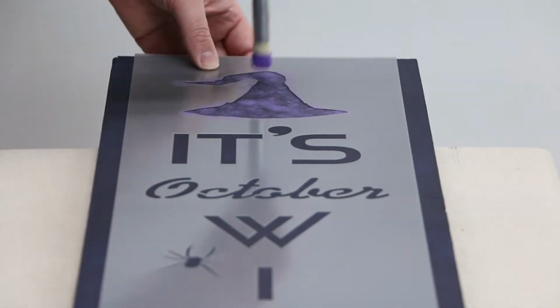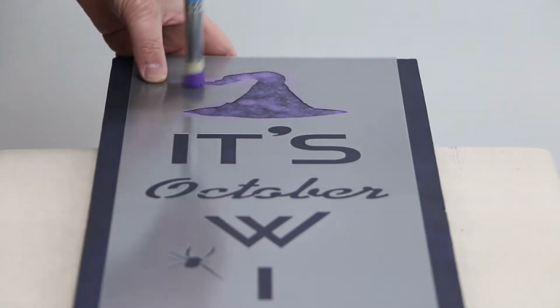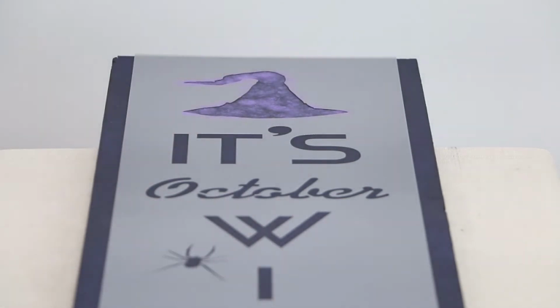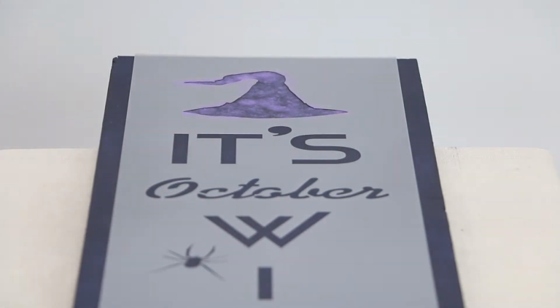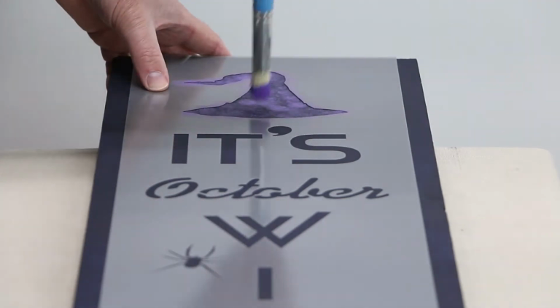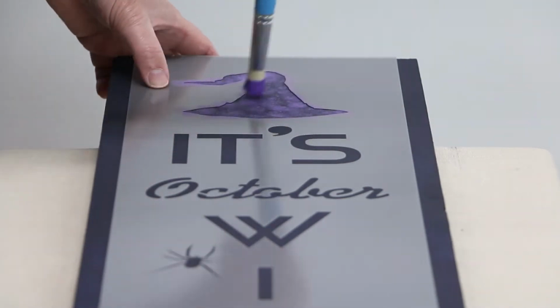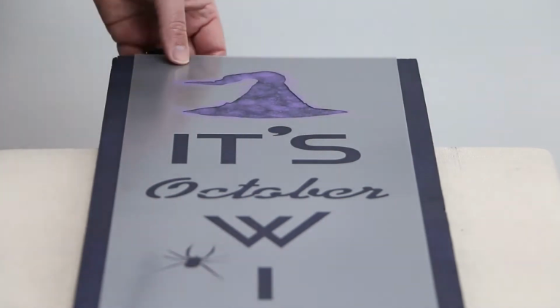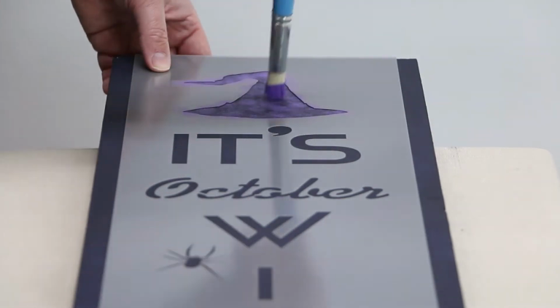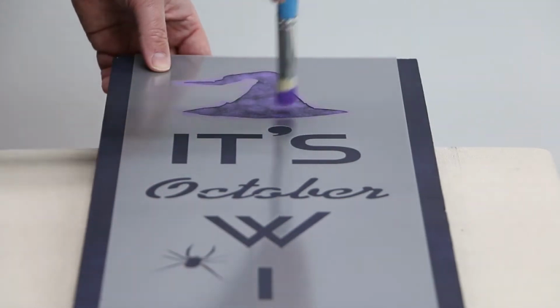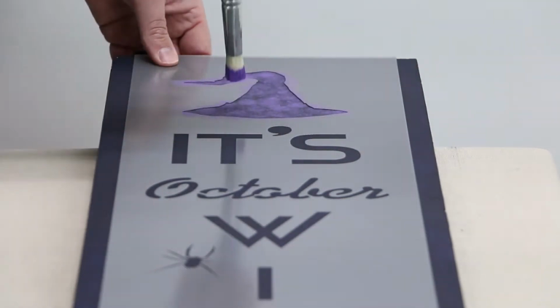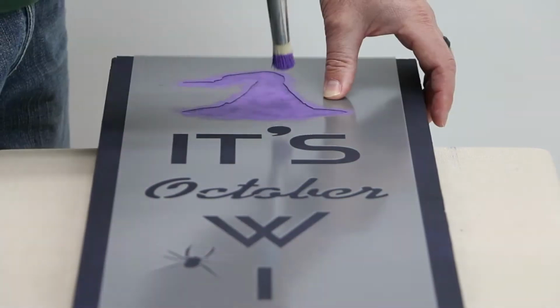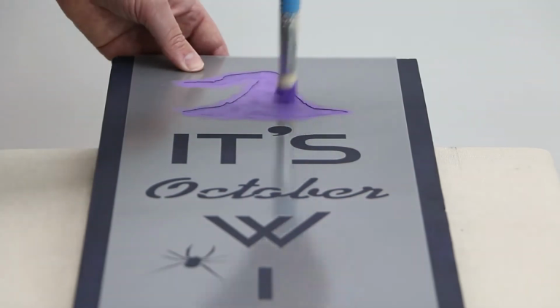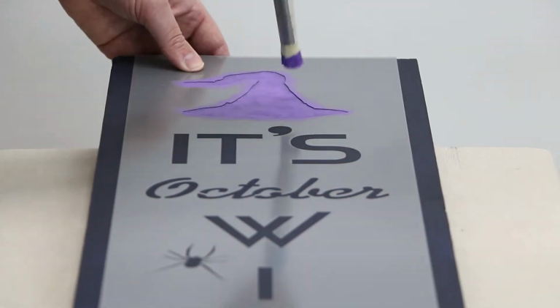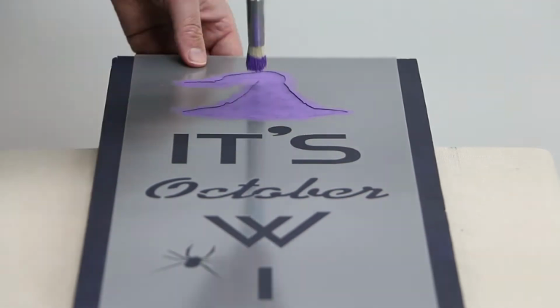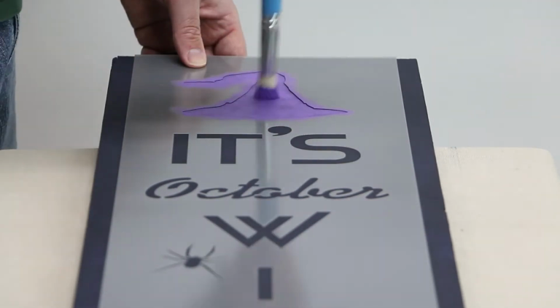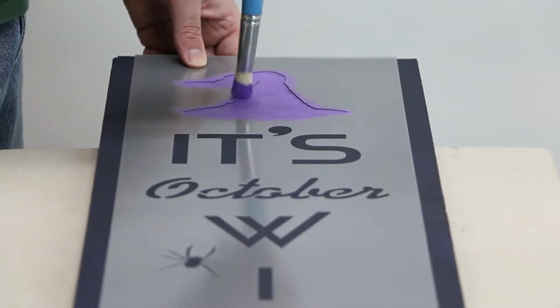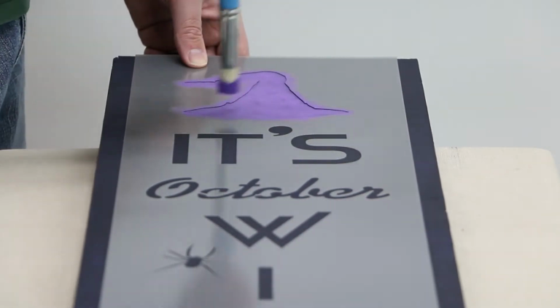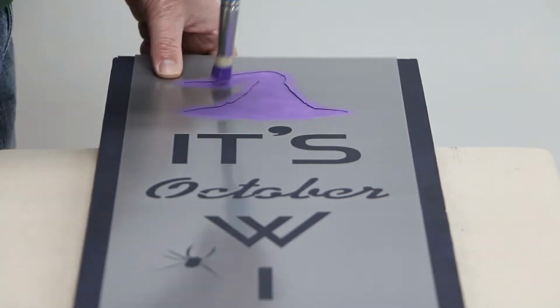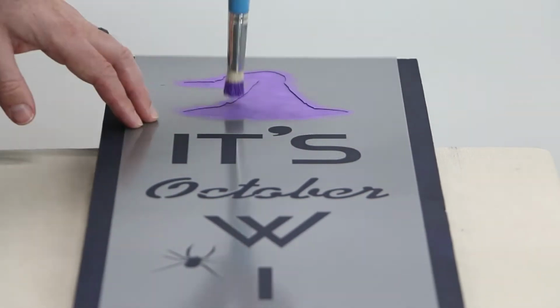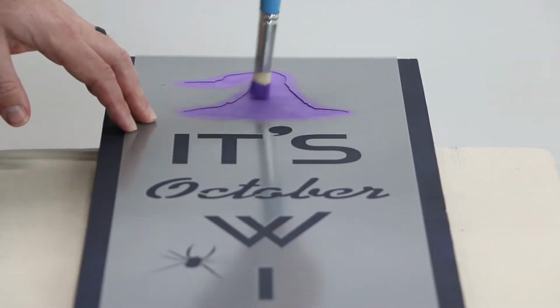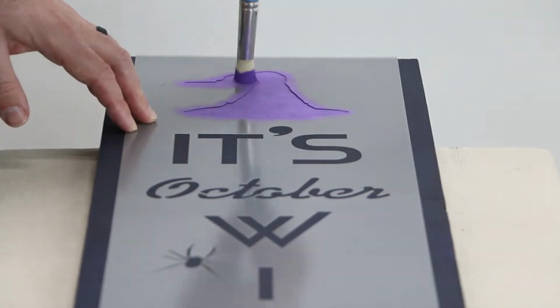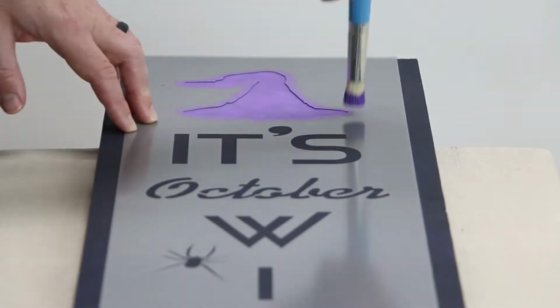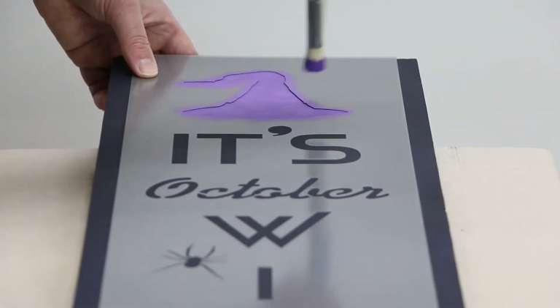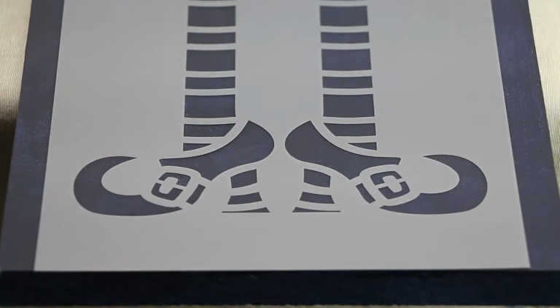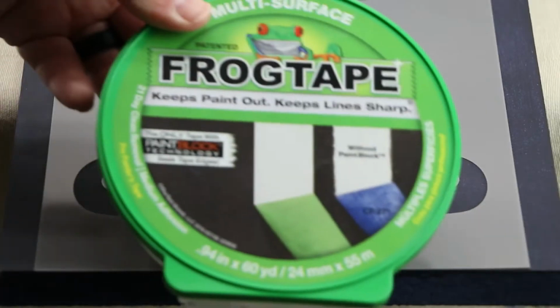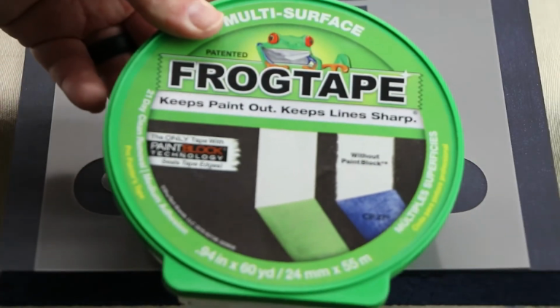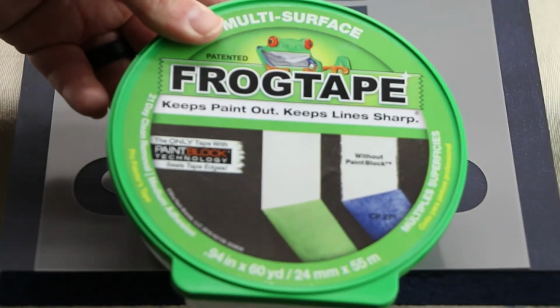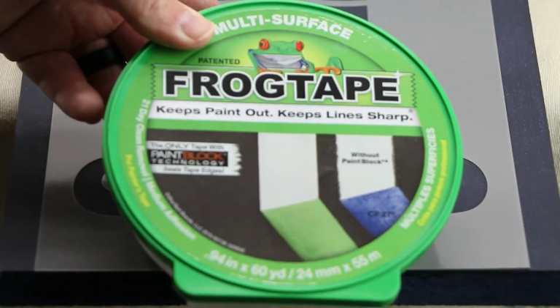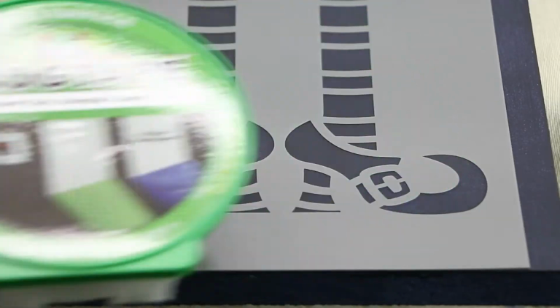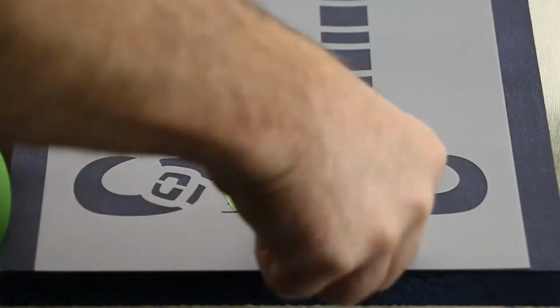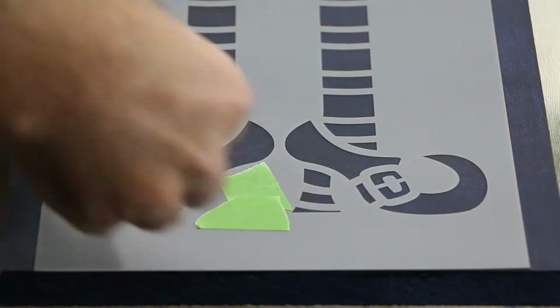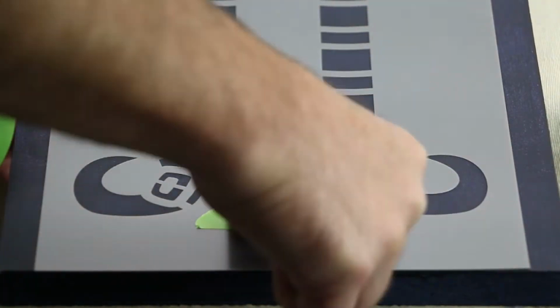Apply the color in multiple light coats using the same swirling motion. For more intricate stencil designs, use Frog Tape Painter's Tape to mask off nearby elements.